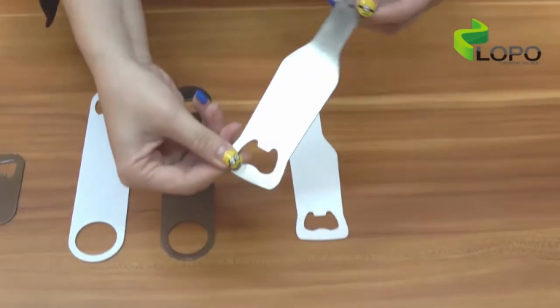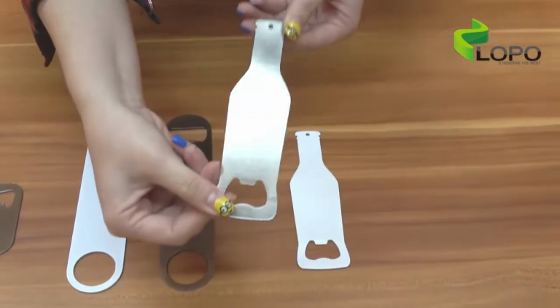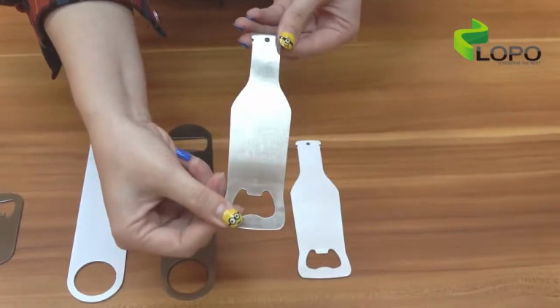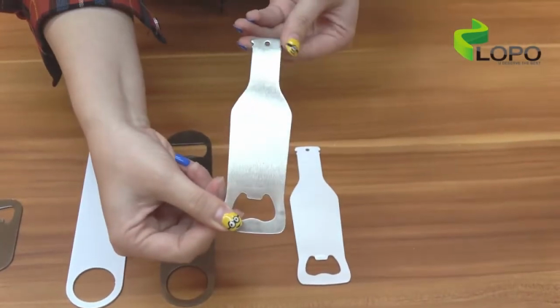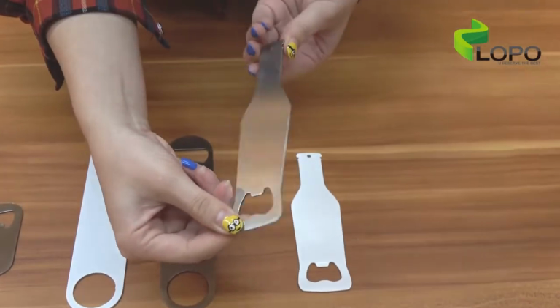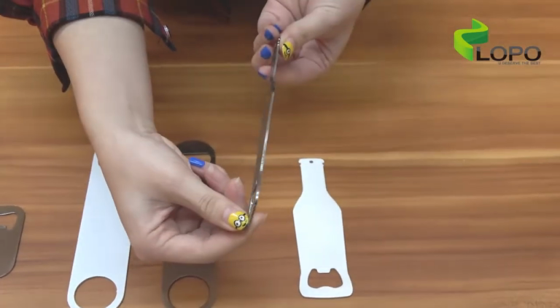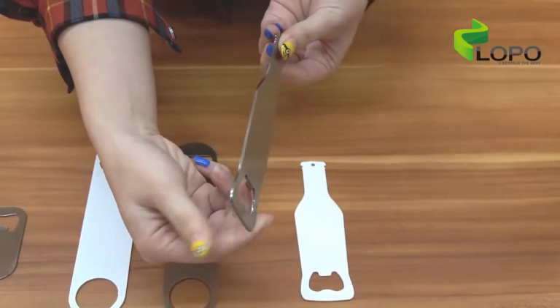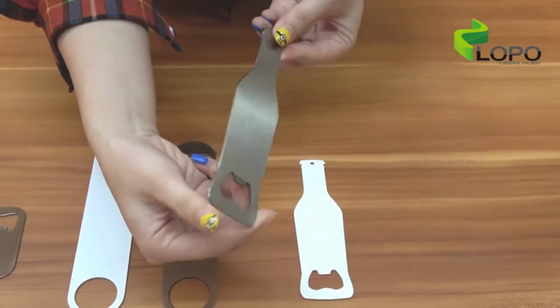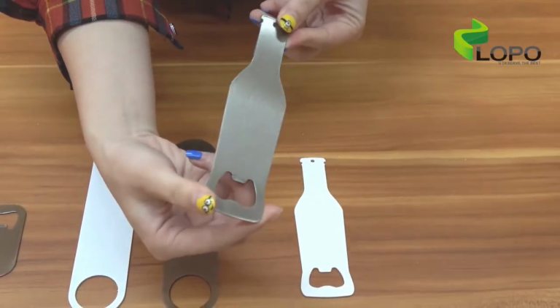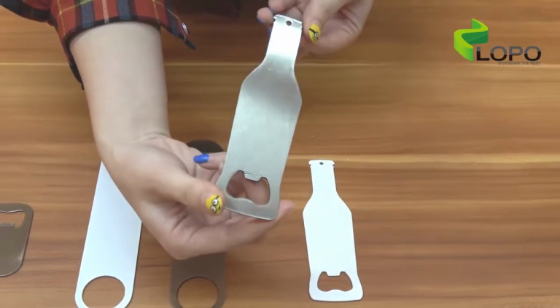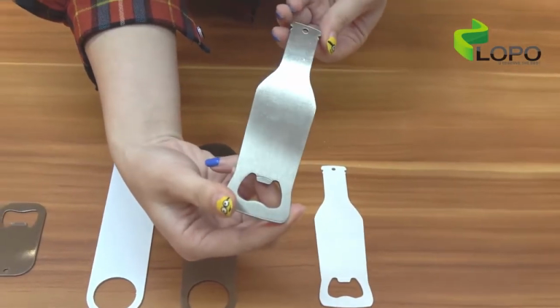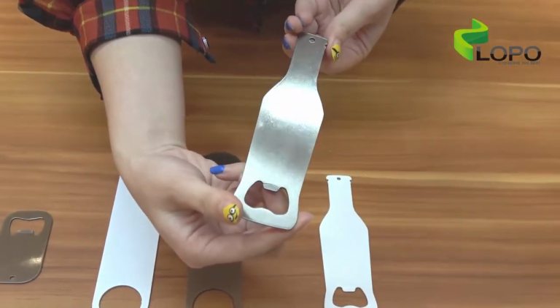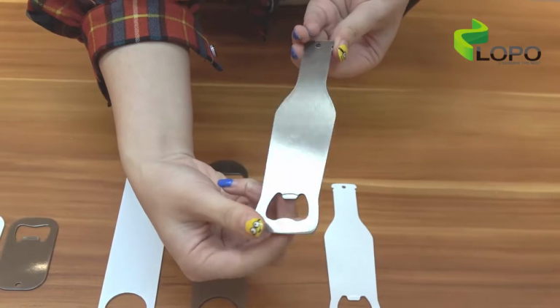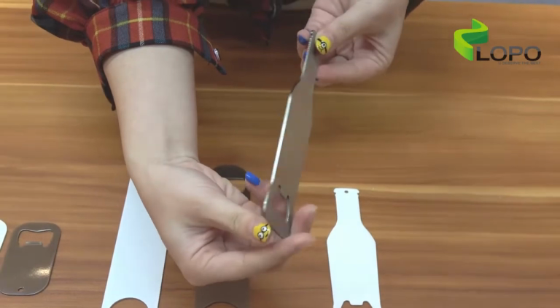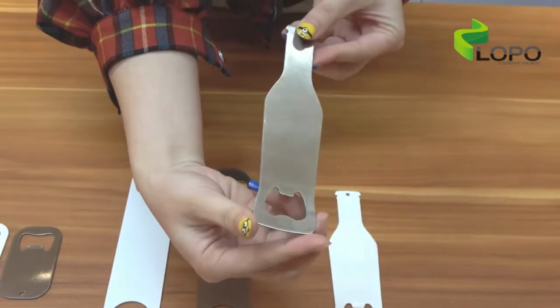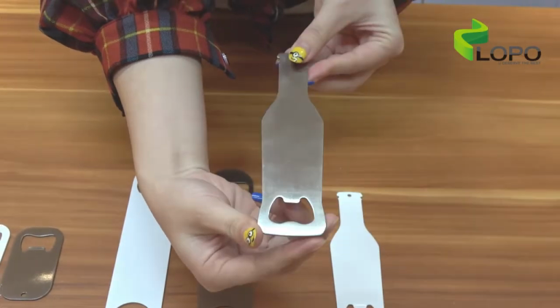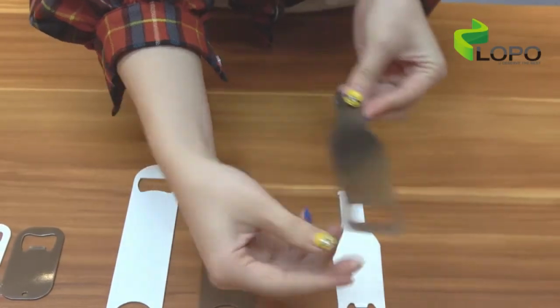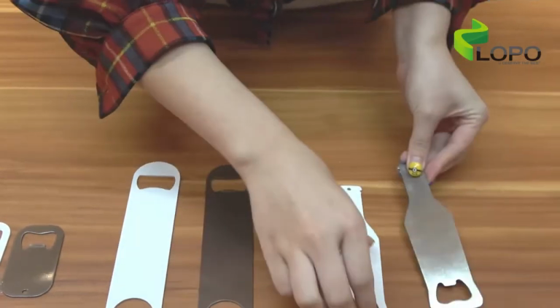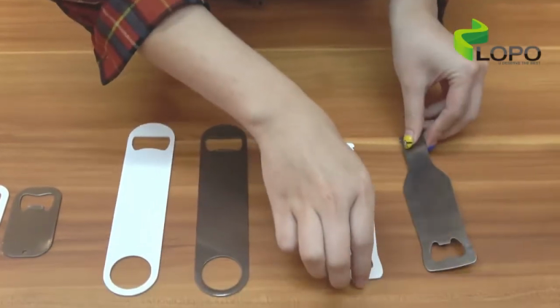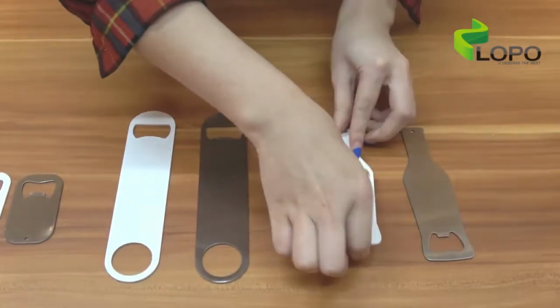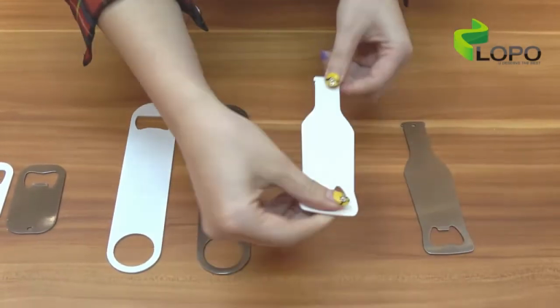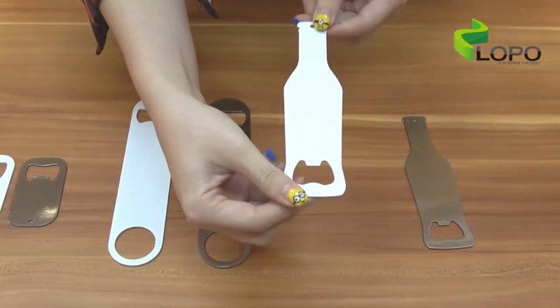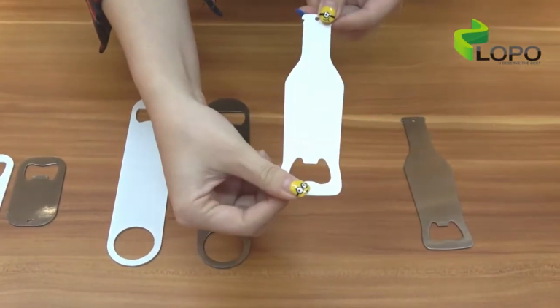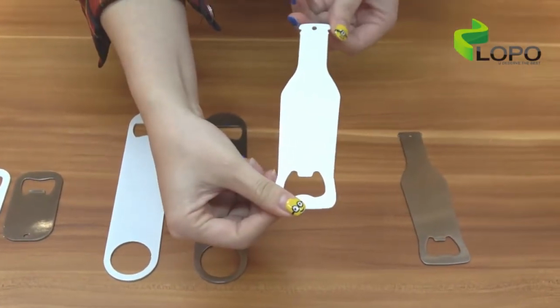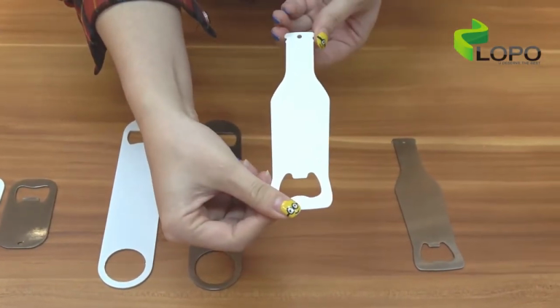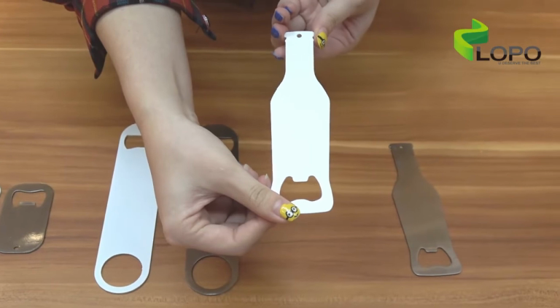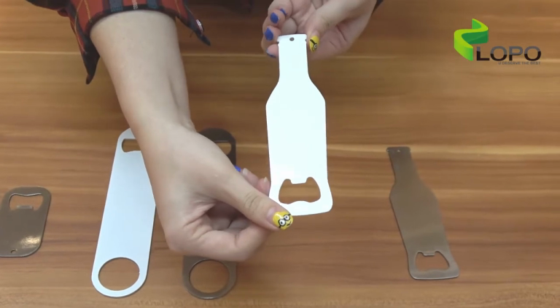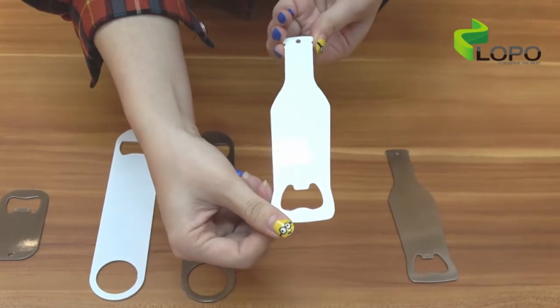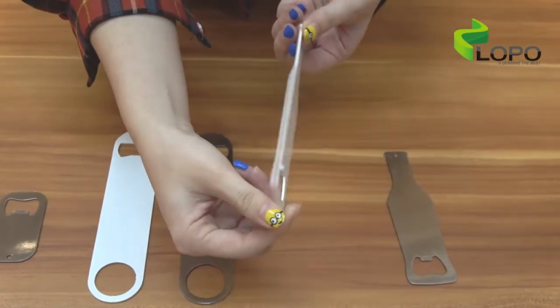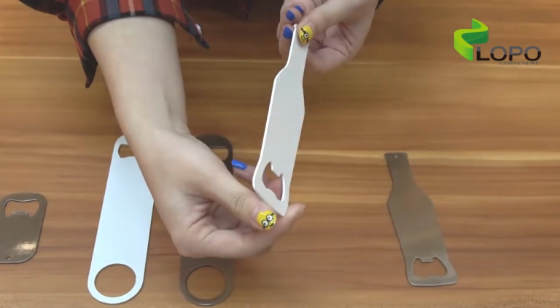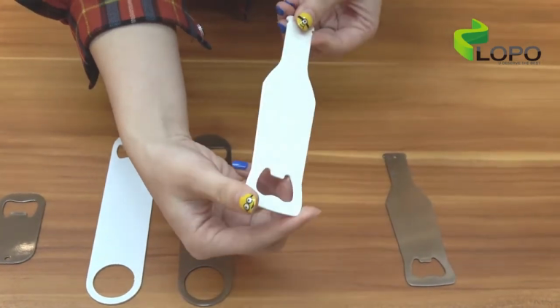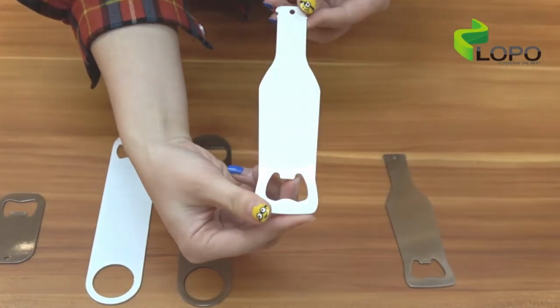Silver color is the classic metallic textured finish. While white color gives a very vivid color after printing.